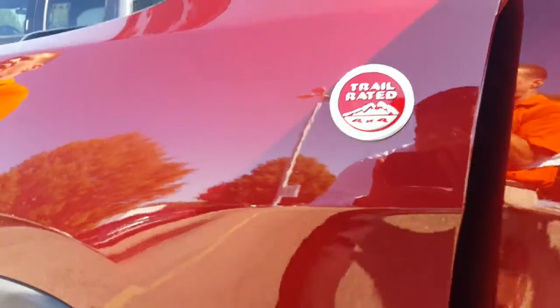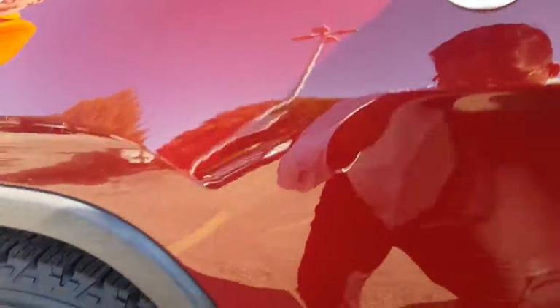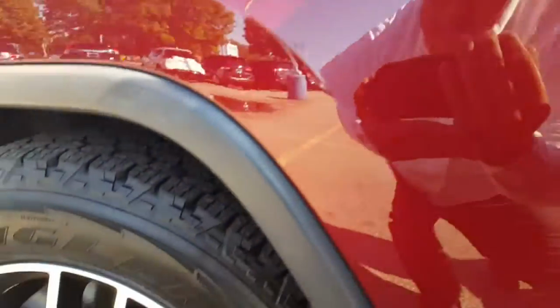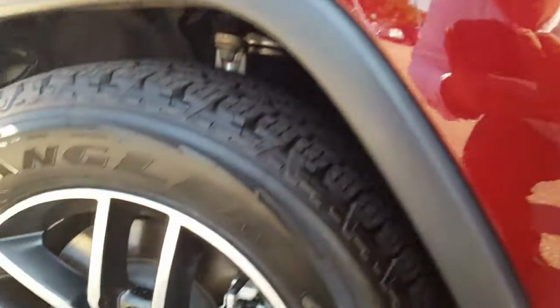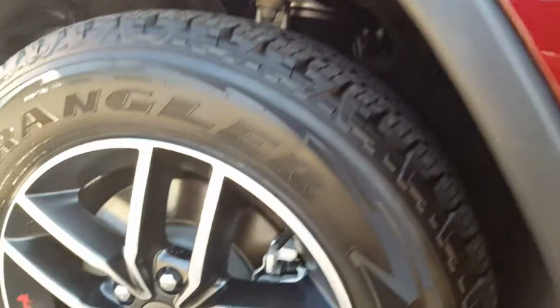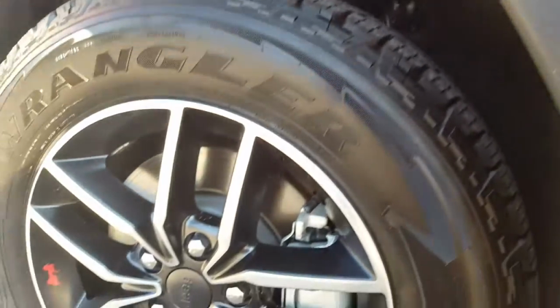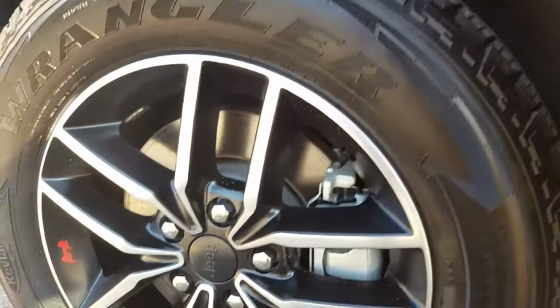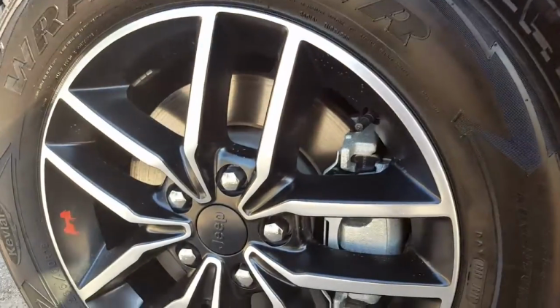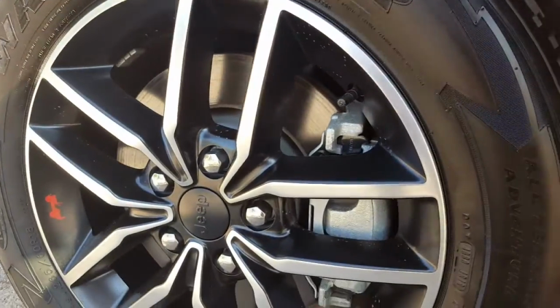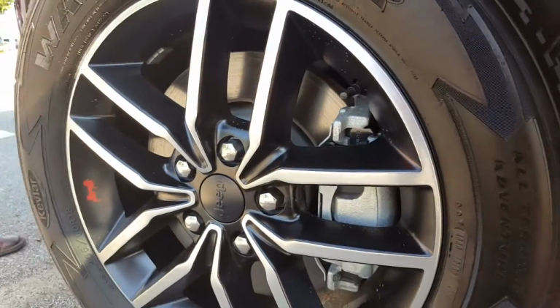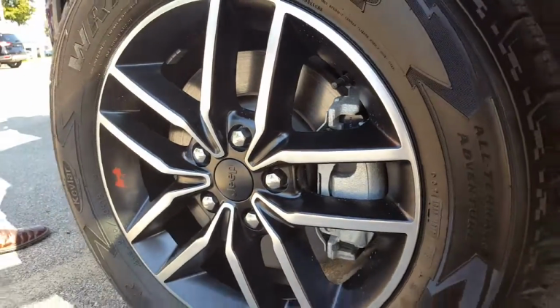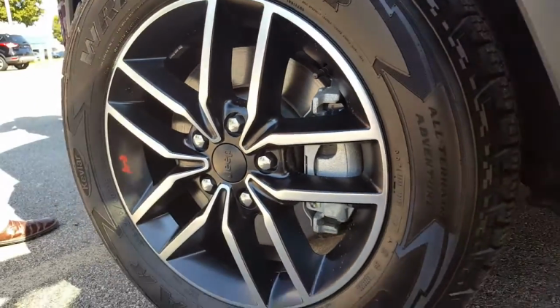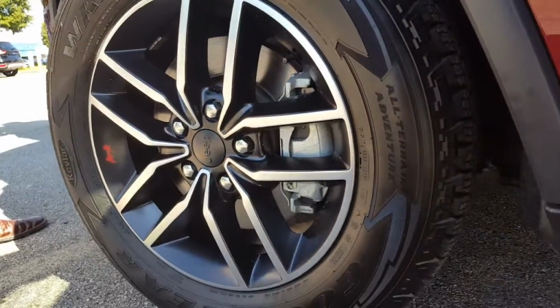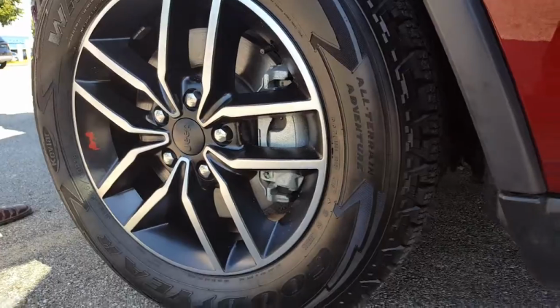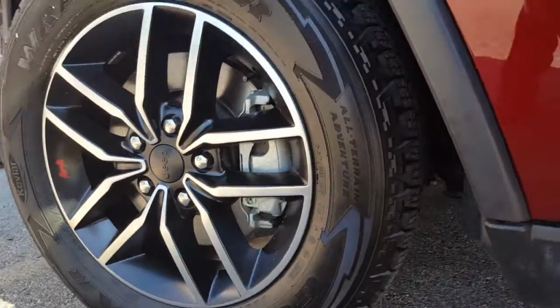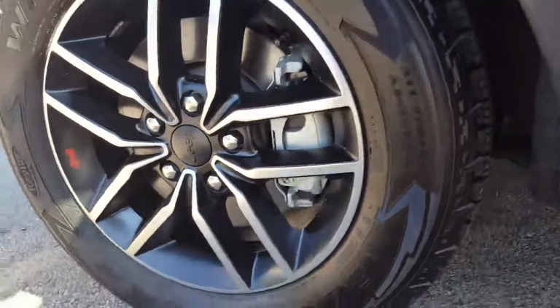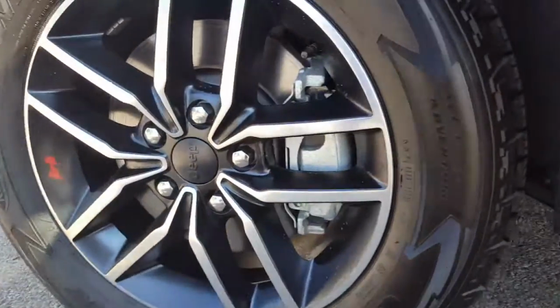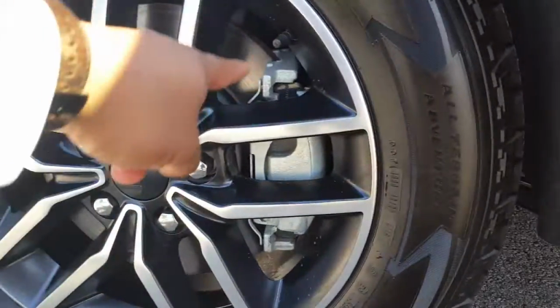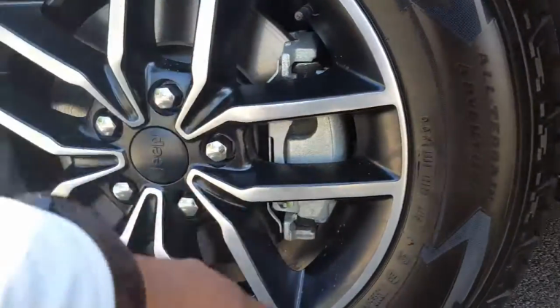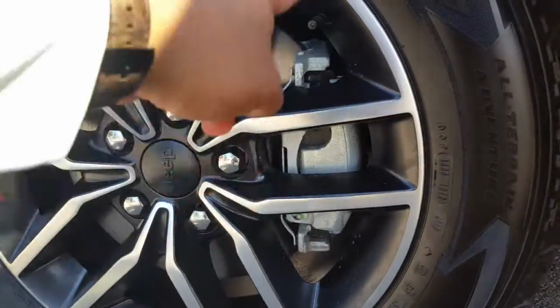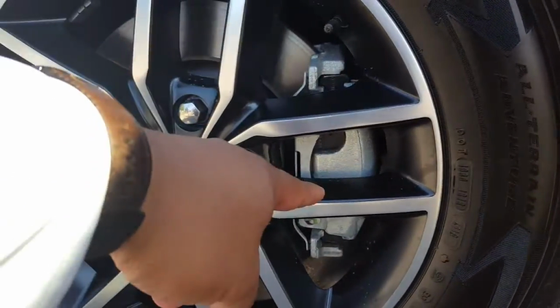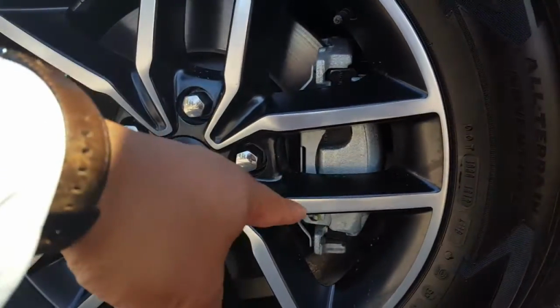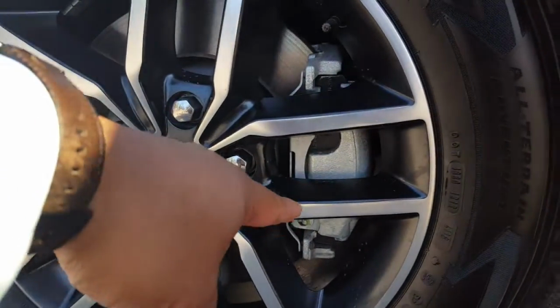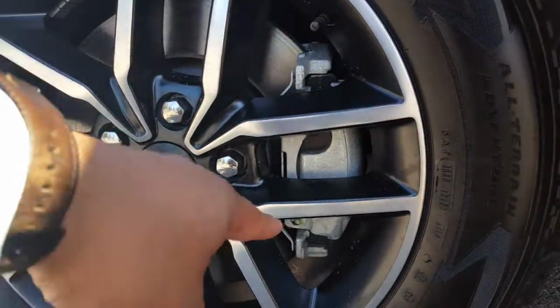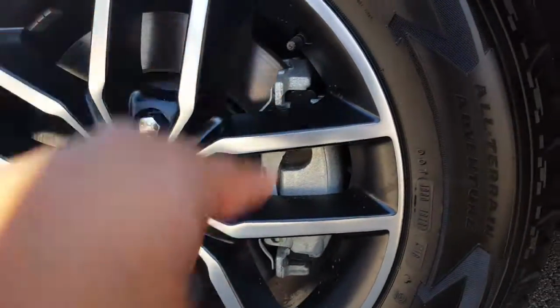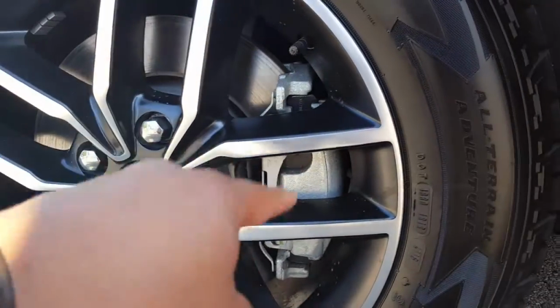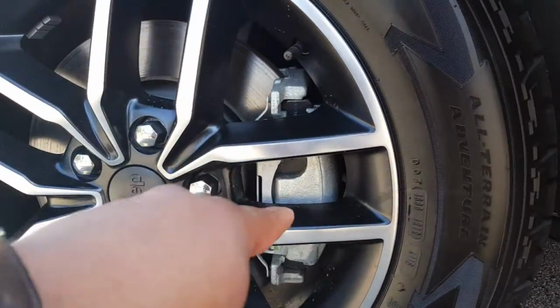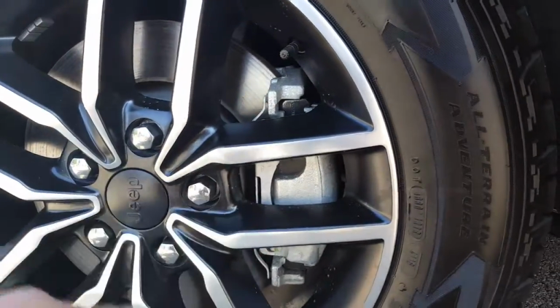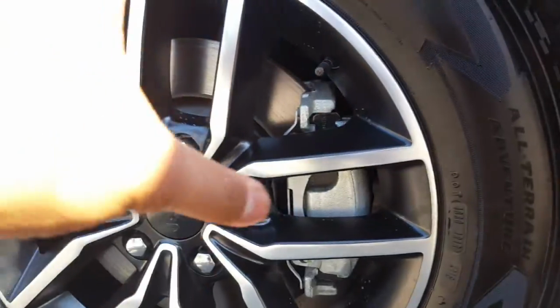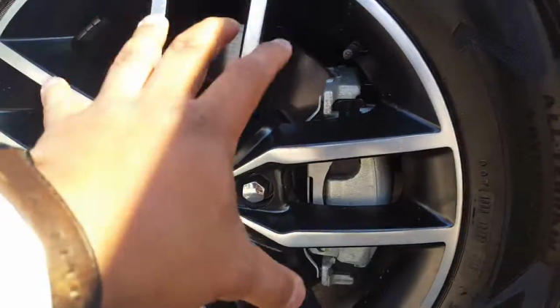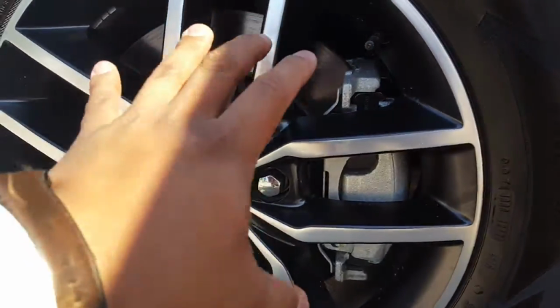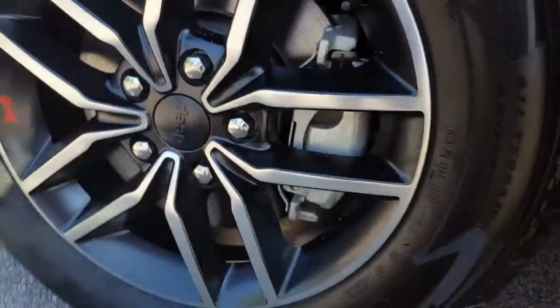So with the wheels and suspension that you're getting, you're going to be getting a lot of traction, a lot of pull, and a lot of stop. Right over here, we actually have a two-caliper piston to give you a lot of stopping power with the oversized brake rotors.